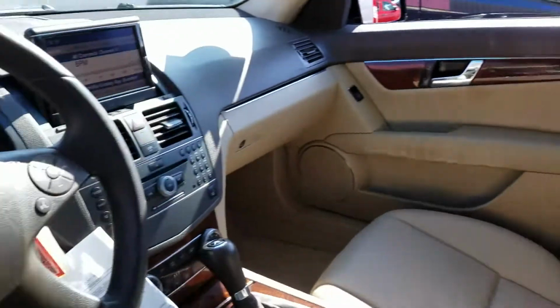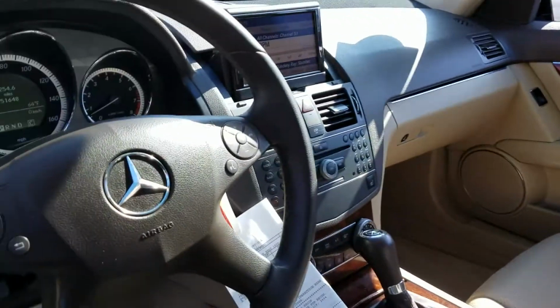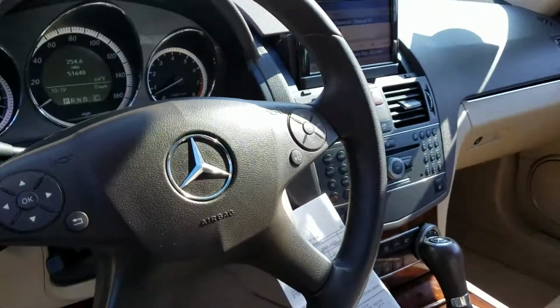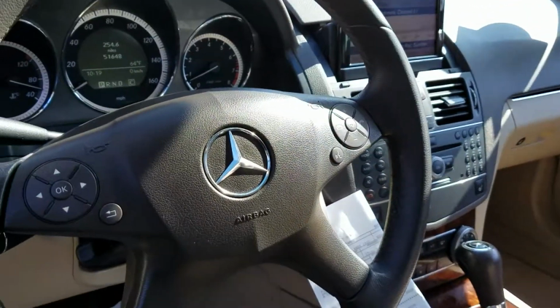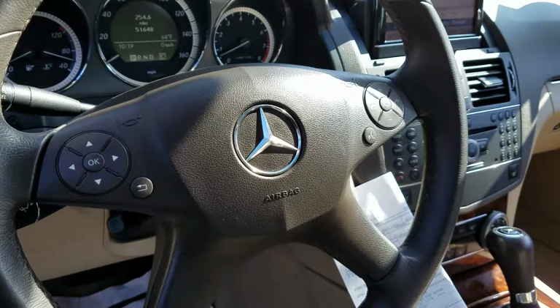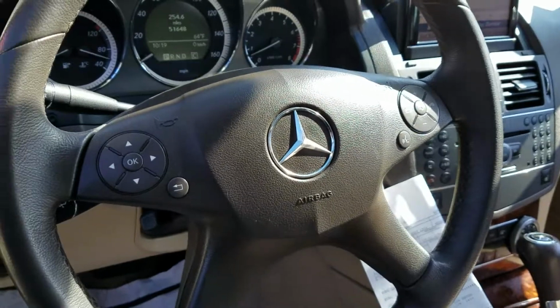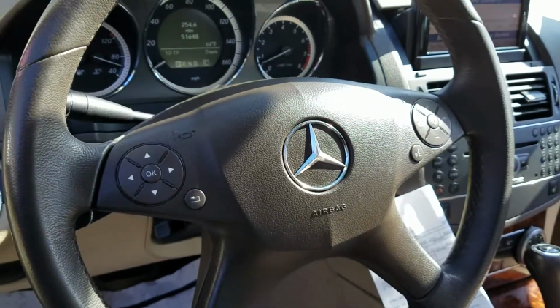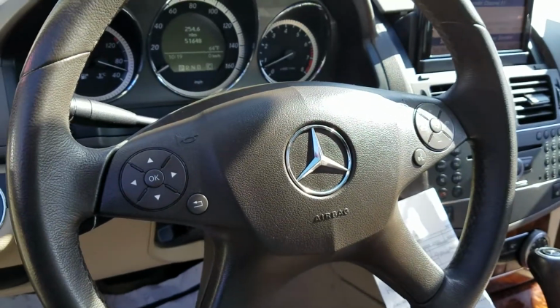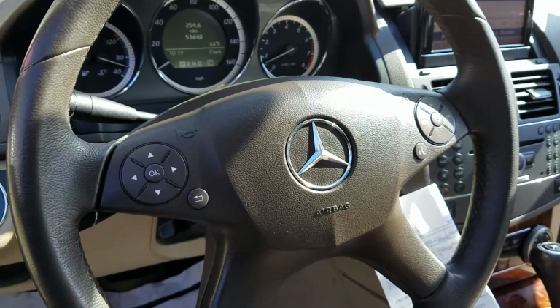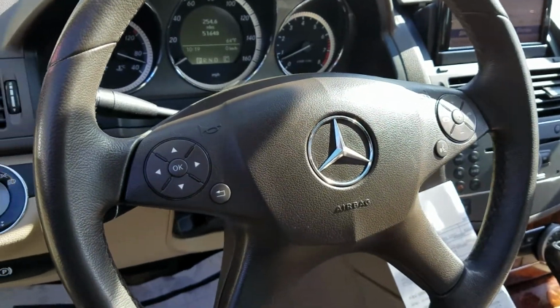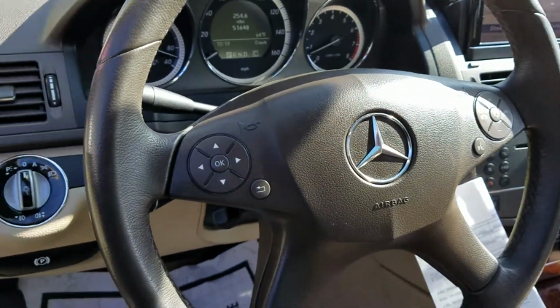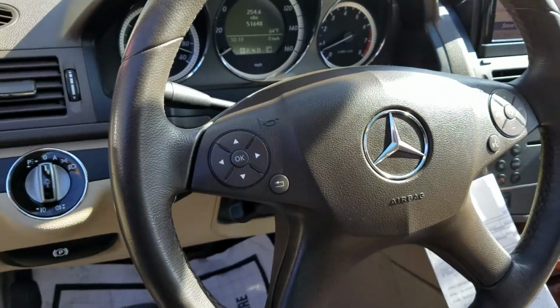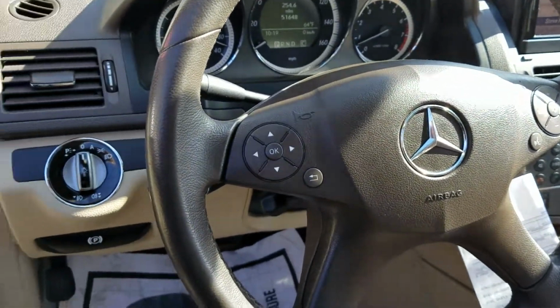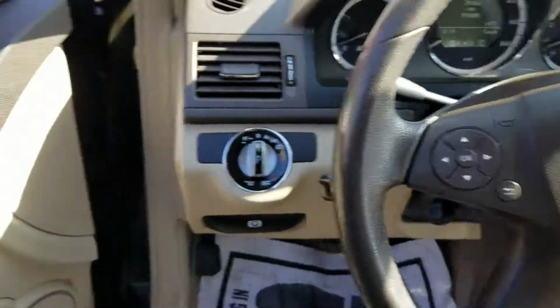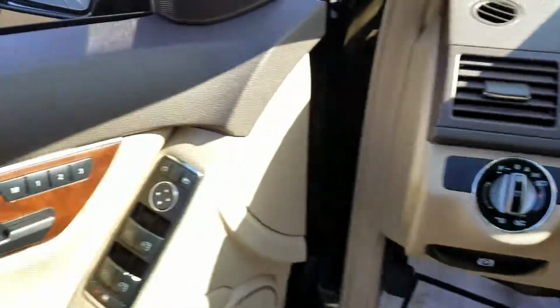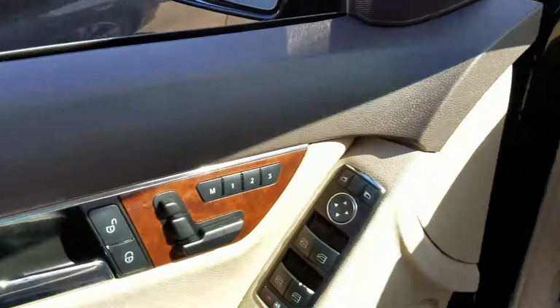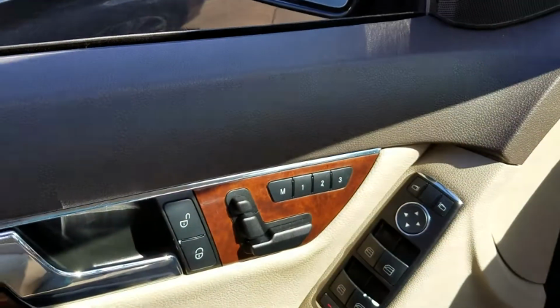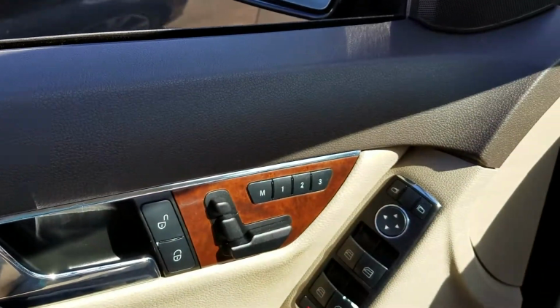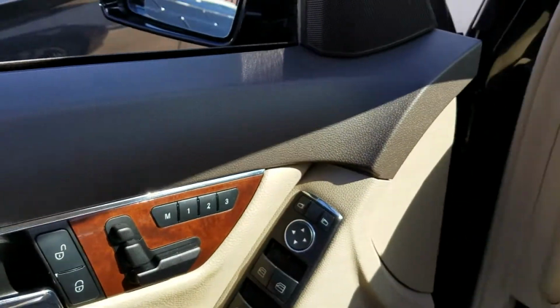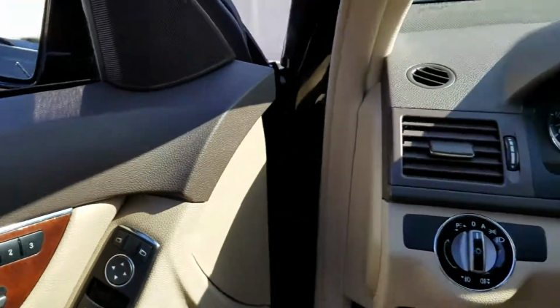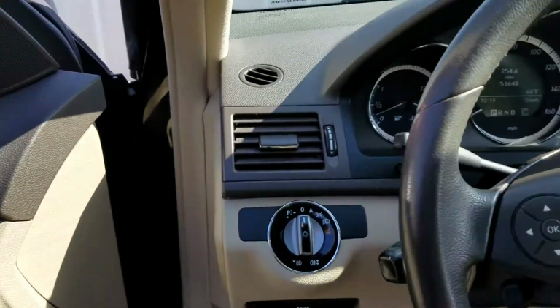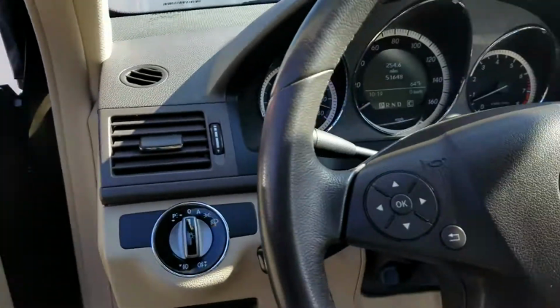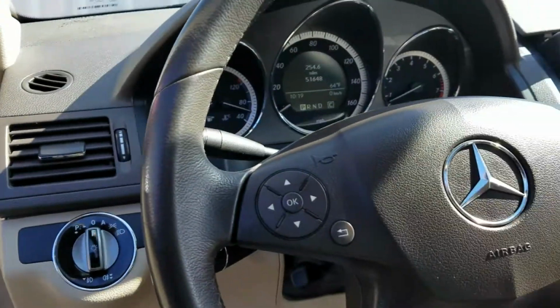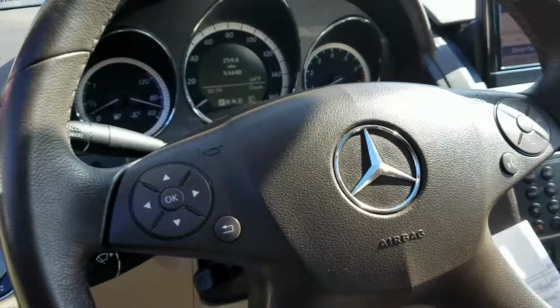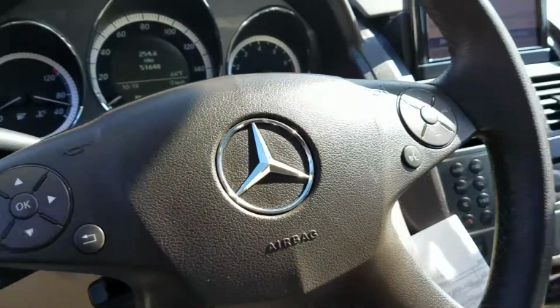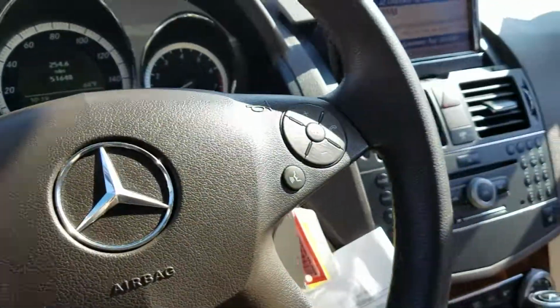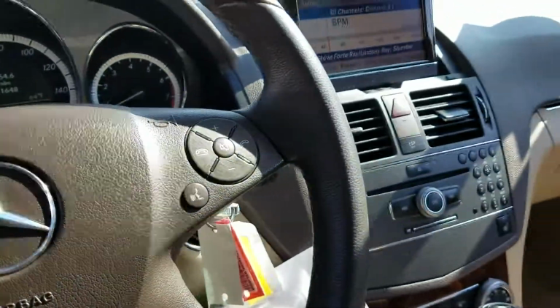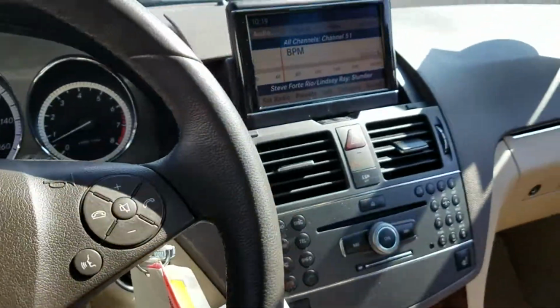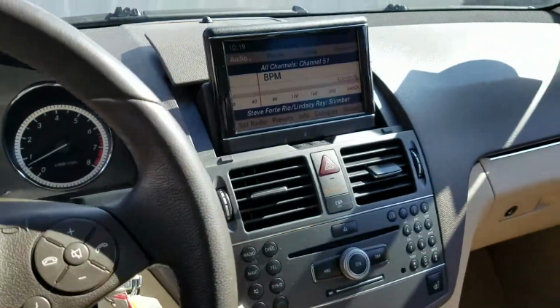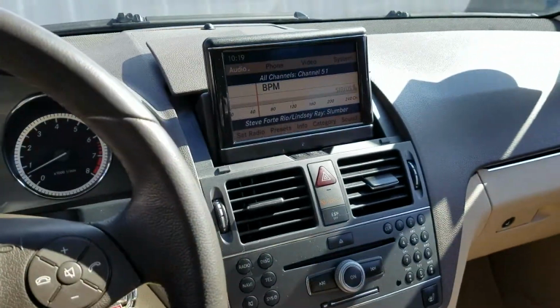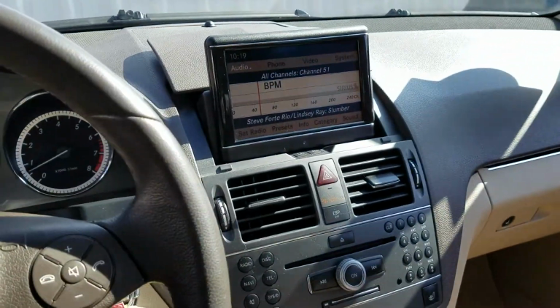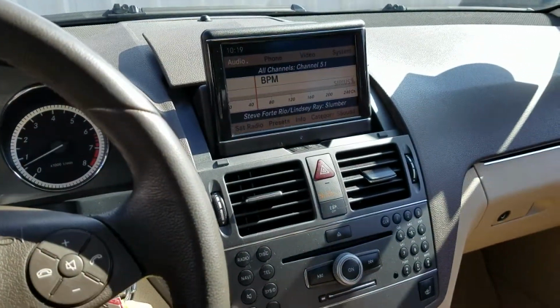This has Bluetooth, it's satellite radio ready, it's got your power seats, your heated seats, and it also has navigation.